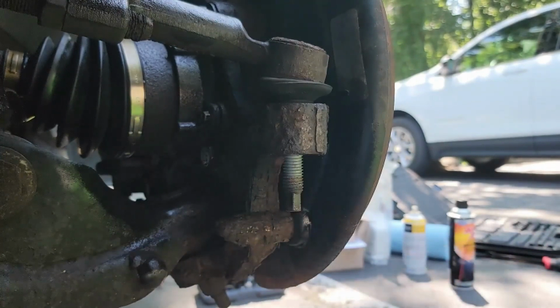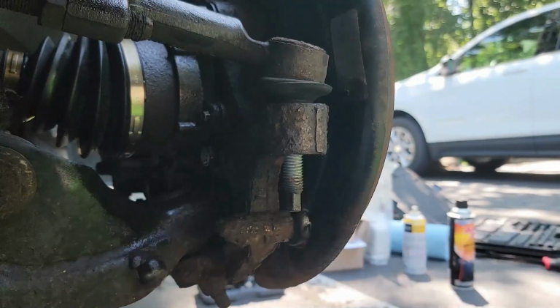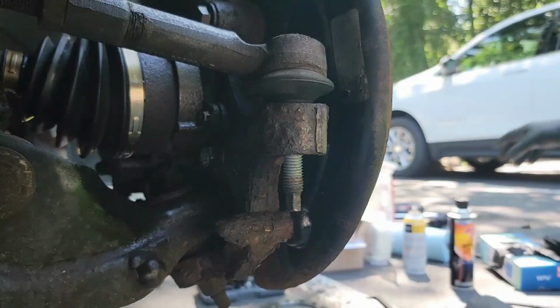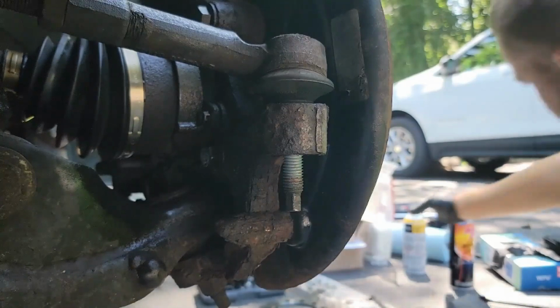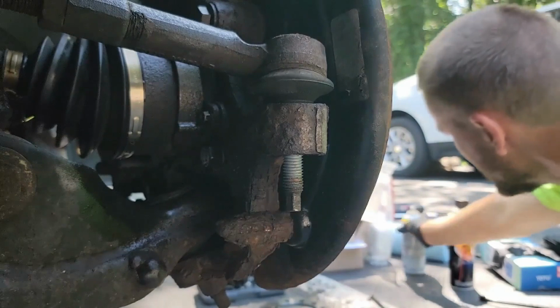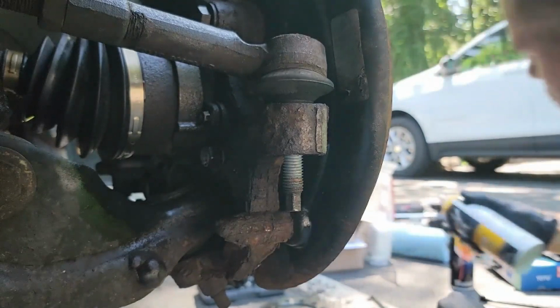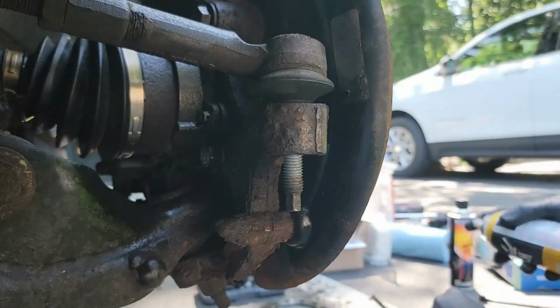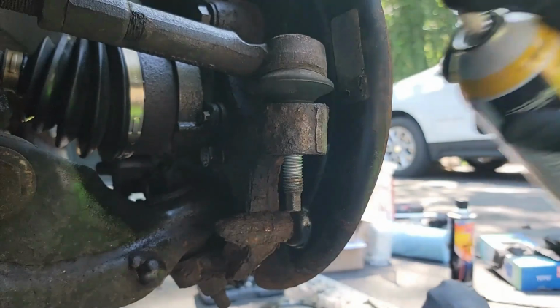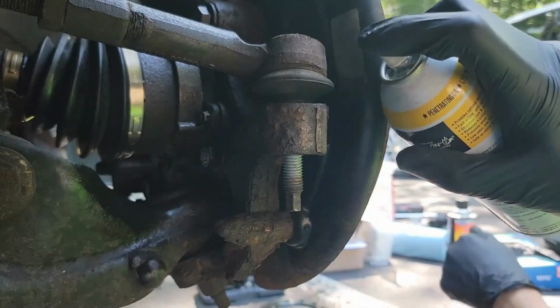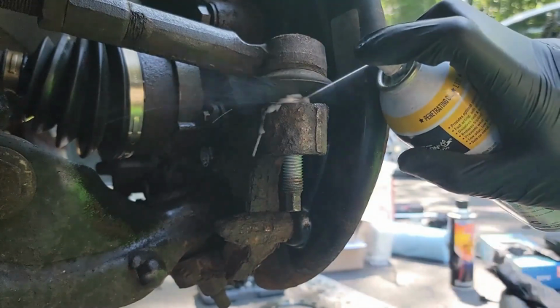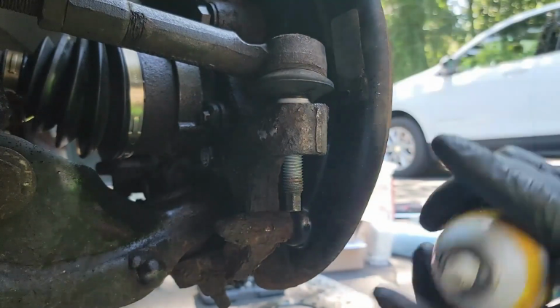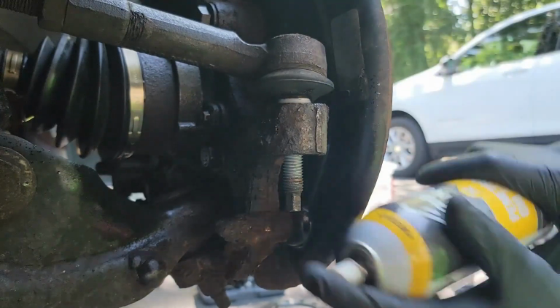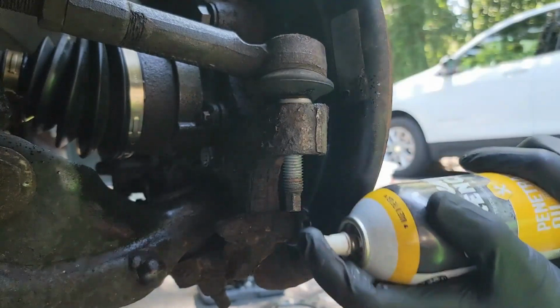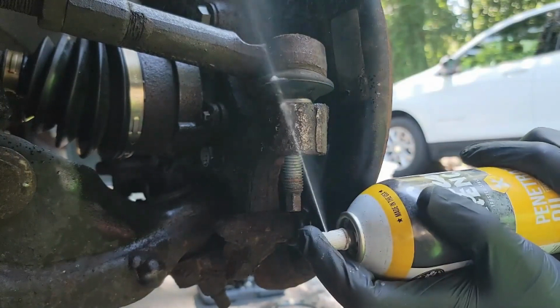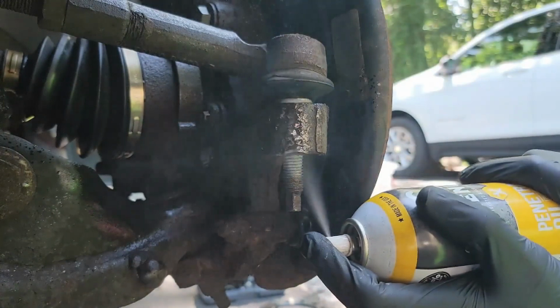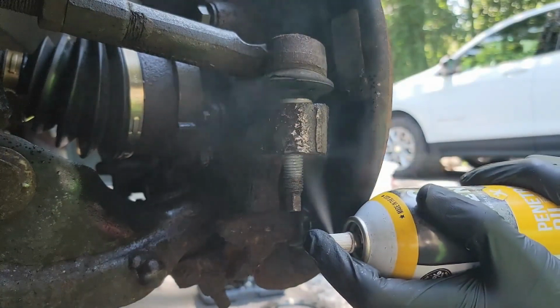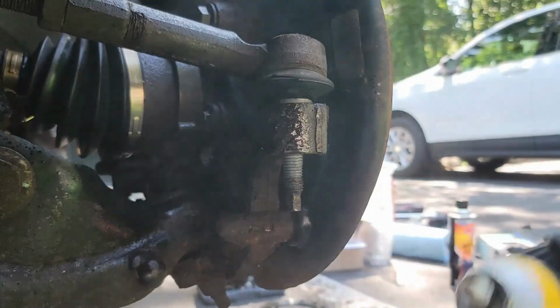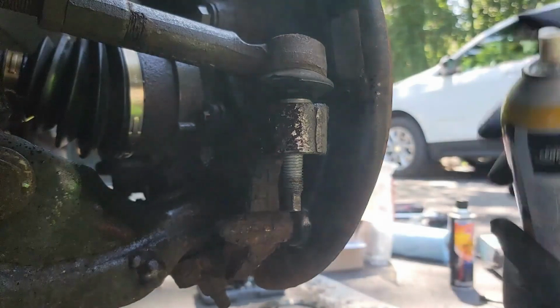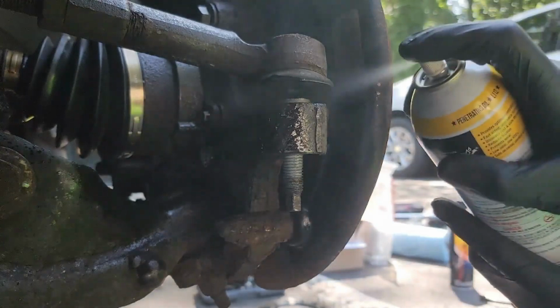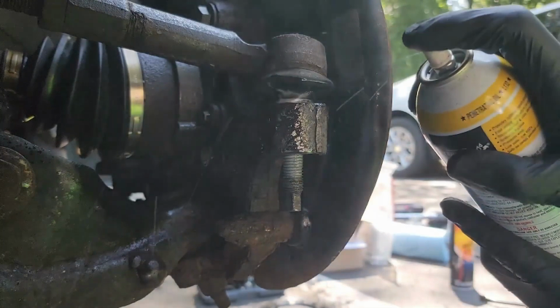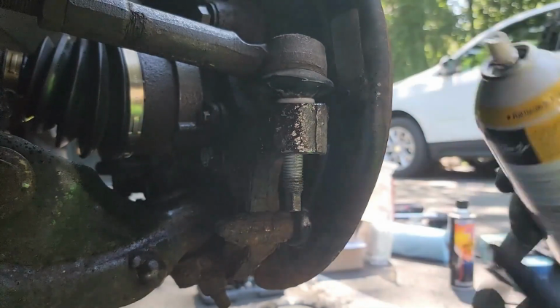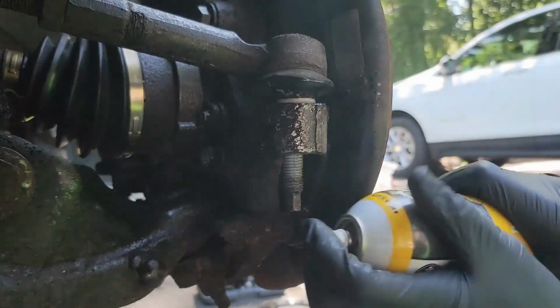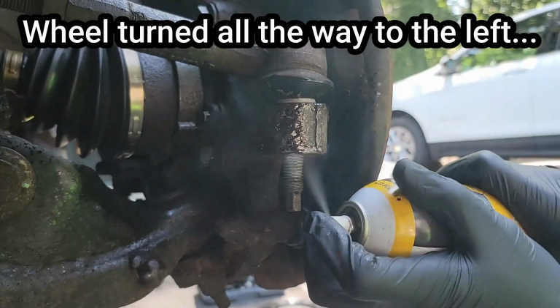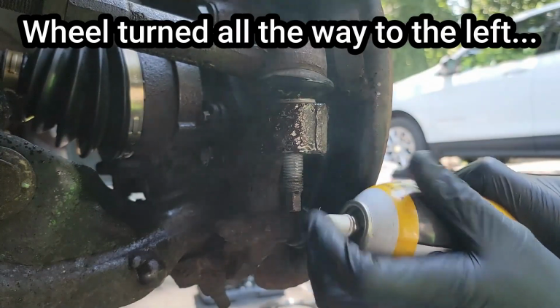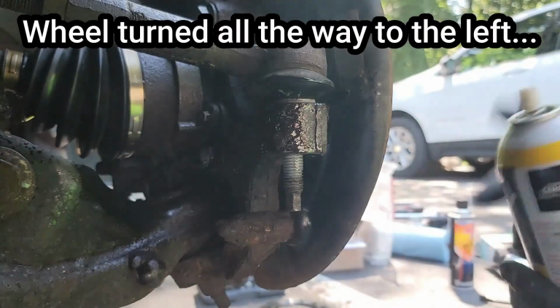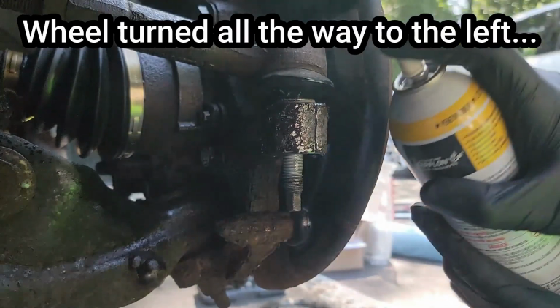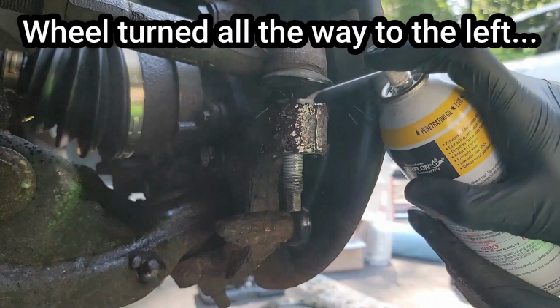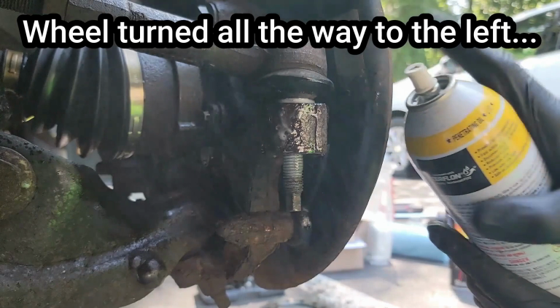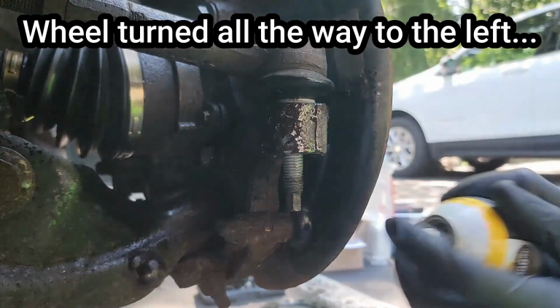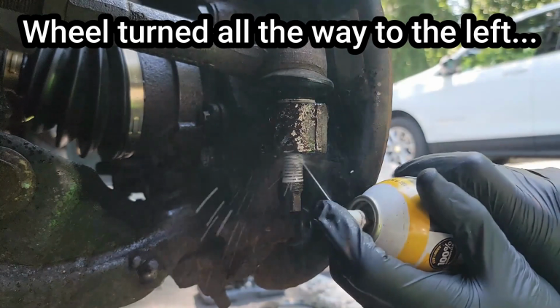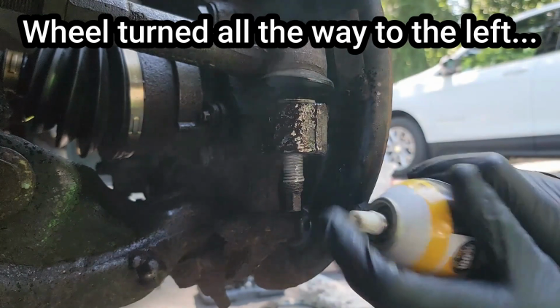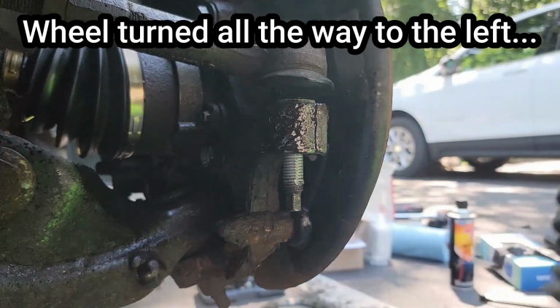So I stopped and decided to try something different. I grabbed some penetrating fluid and sprayed right here where the bushing meets the hub. I also sprayed the threads underneath the knuckle, though I'm not sure that did a lot — the fluid on top I believe was the most helpful. I'm going to let that soak in for a bit.